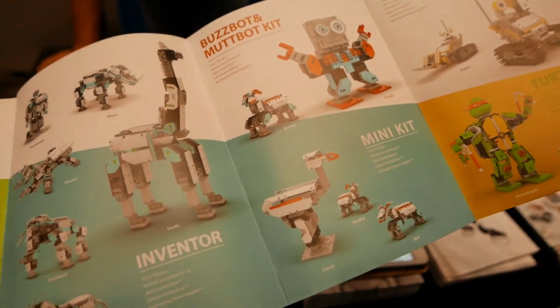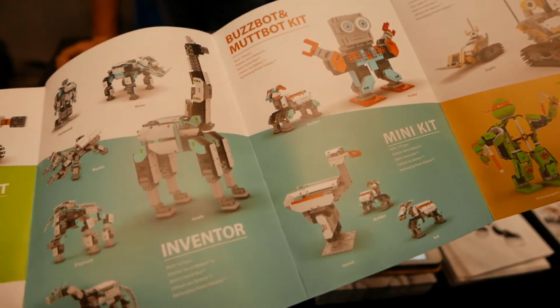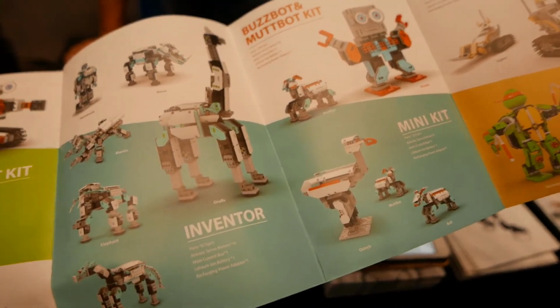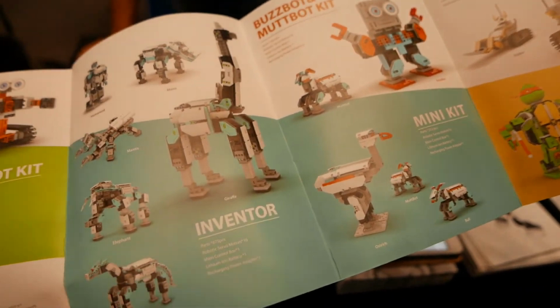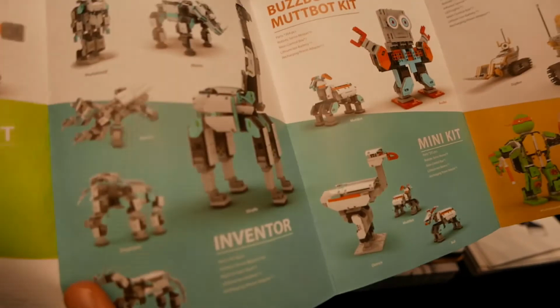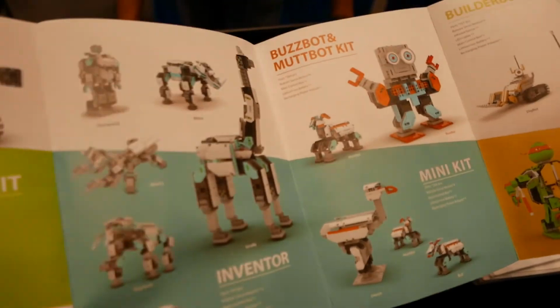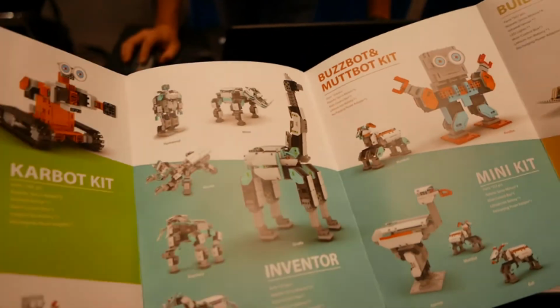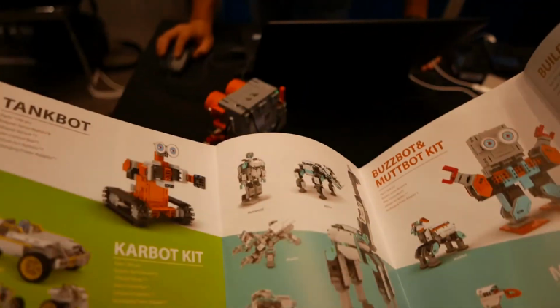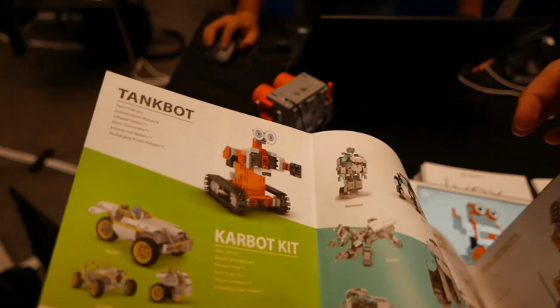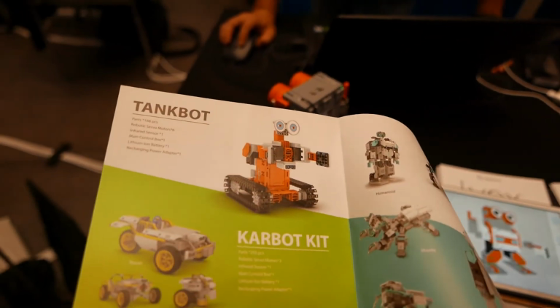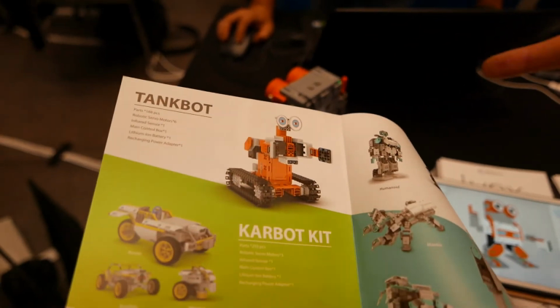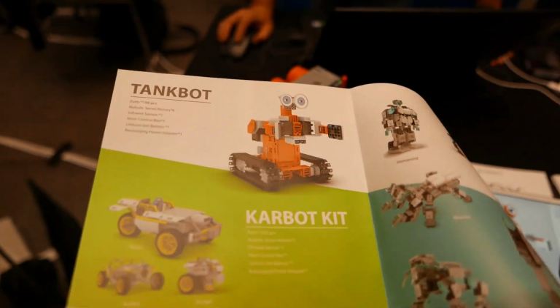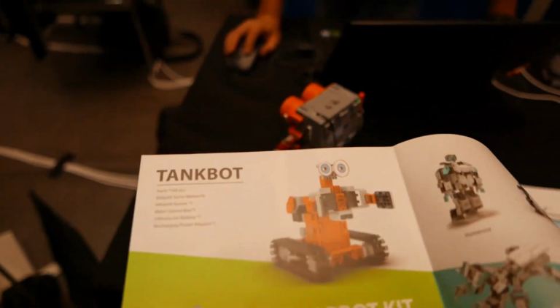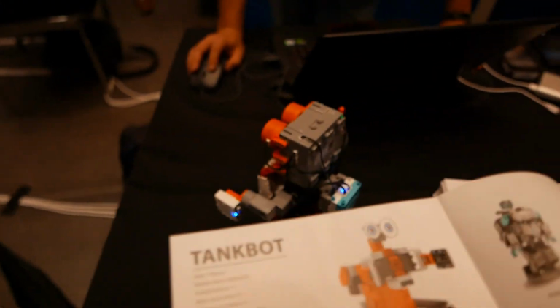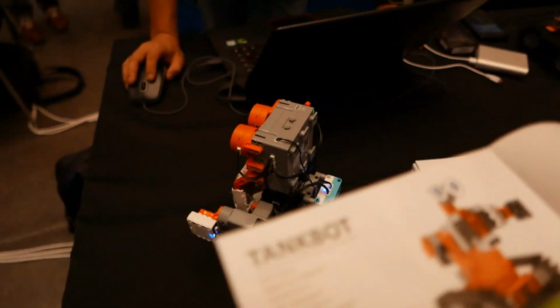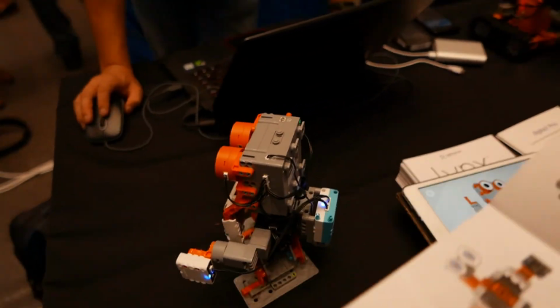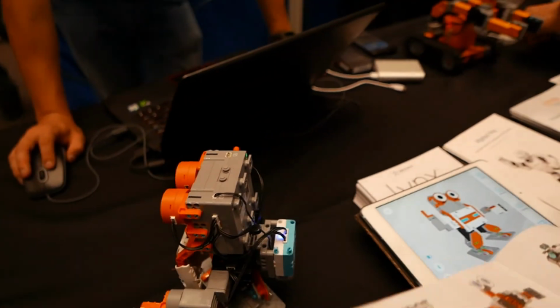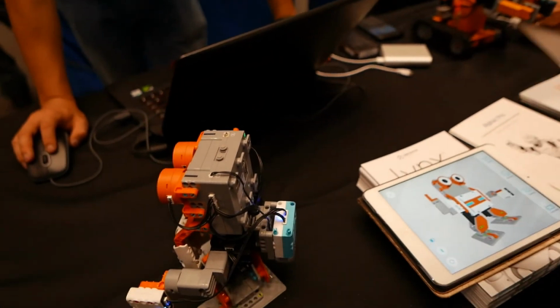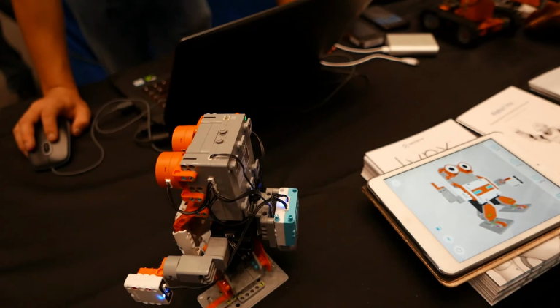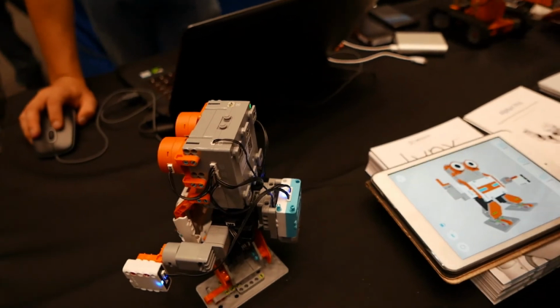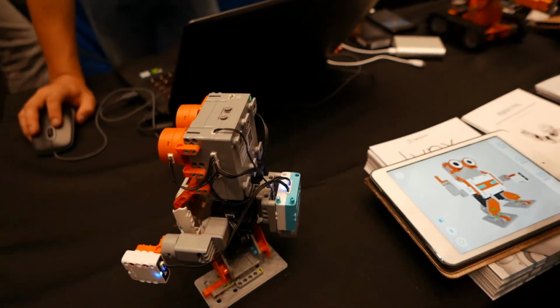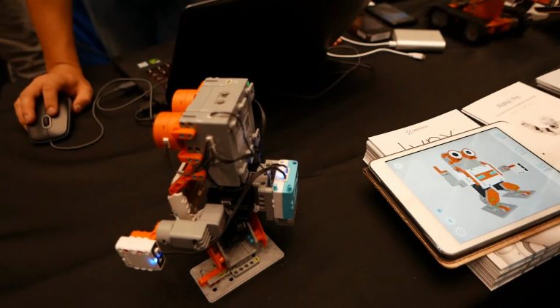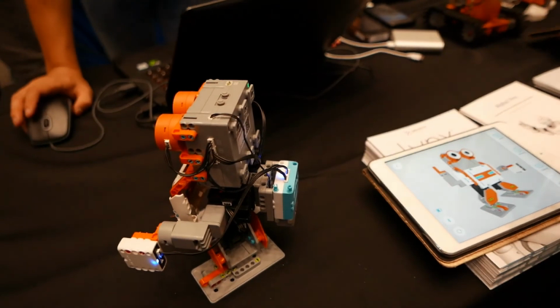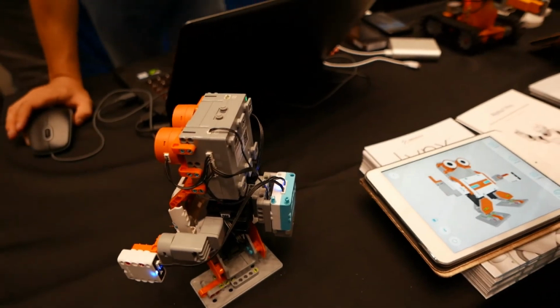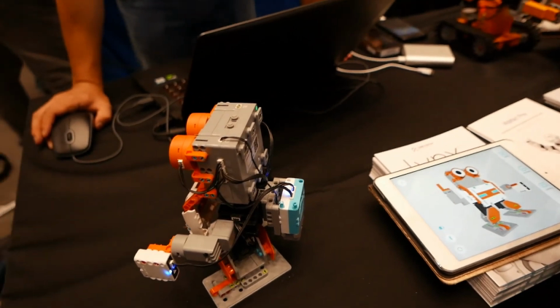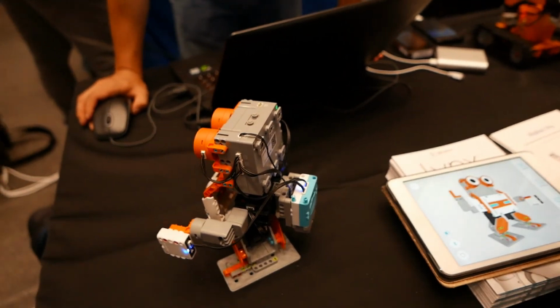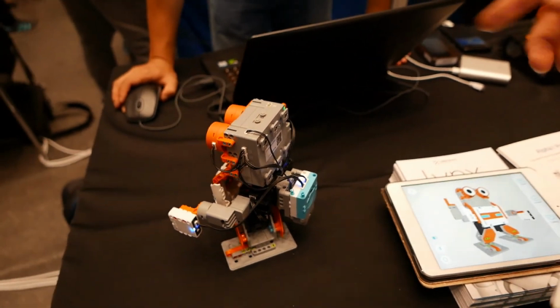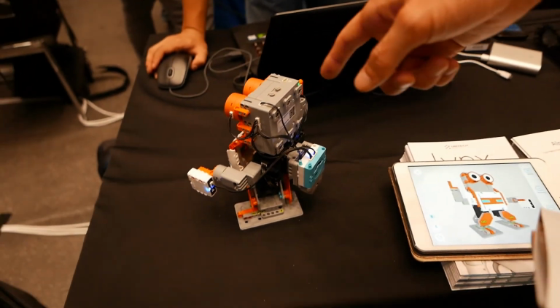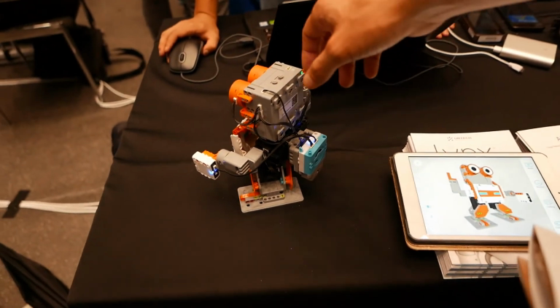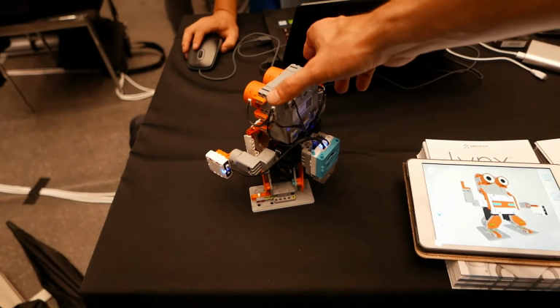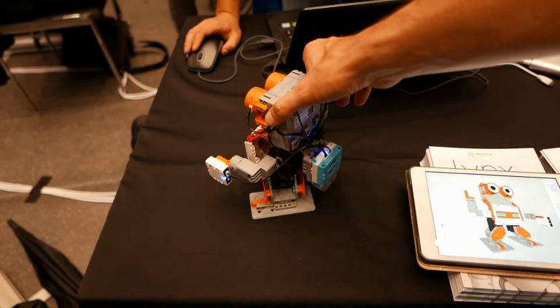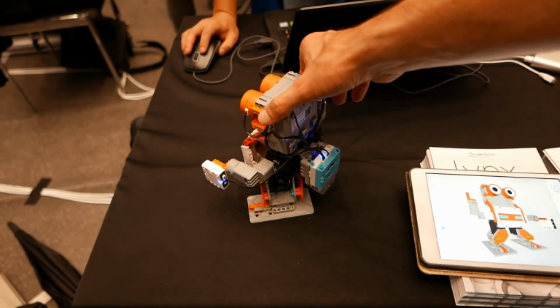And the prices? The prices for the models are between 130 euros up to 399 euros. This one is about 199 euros.